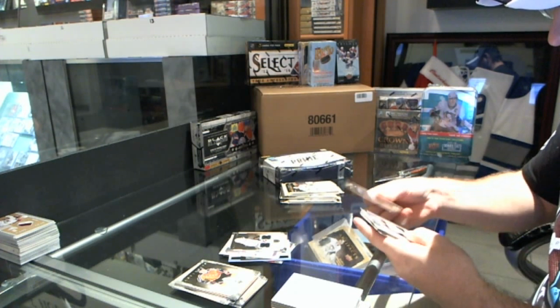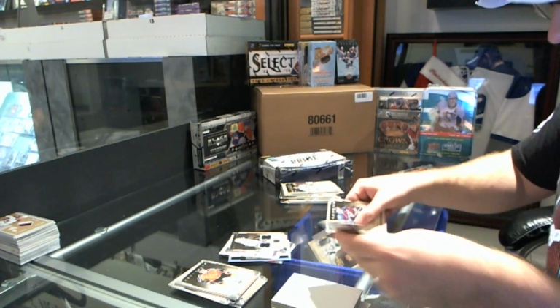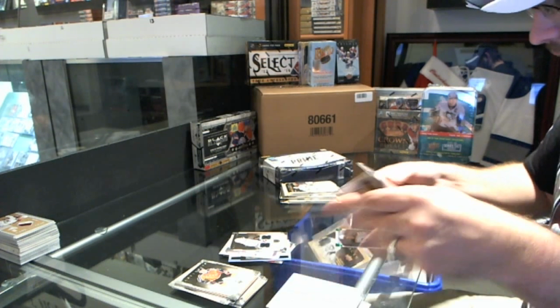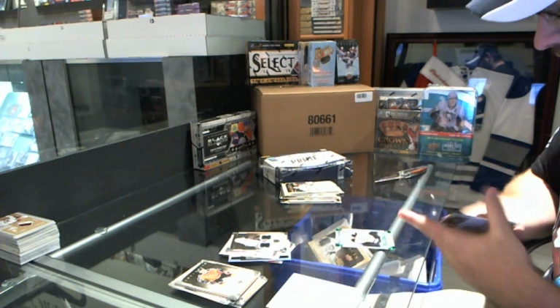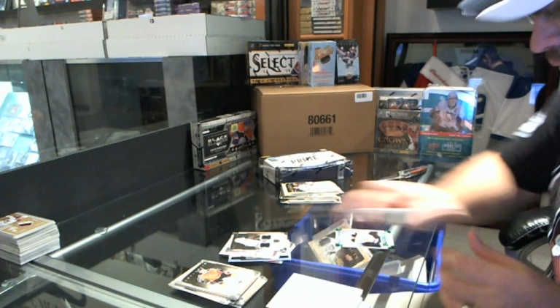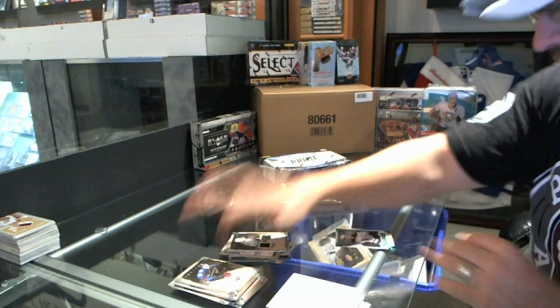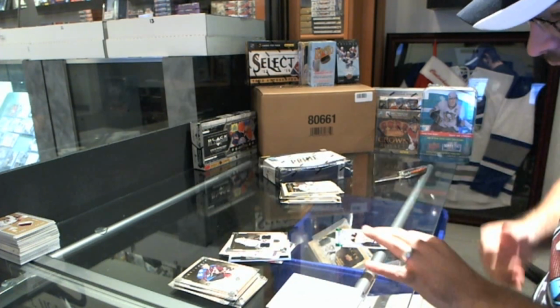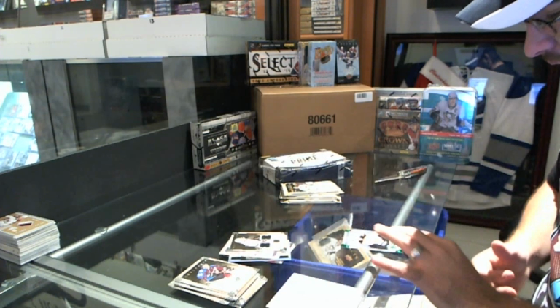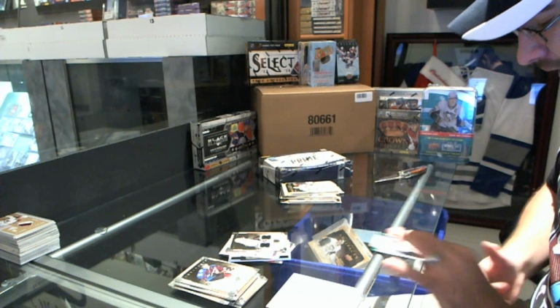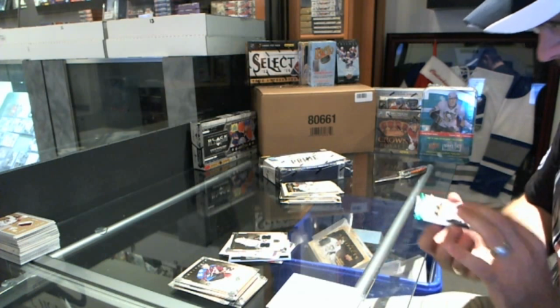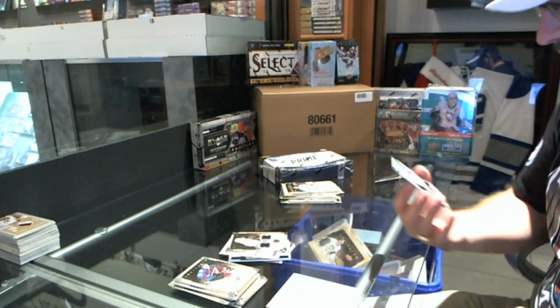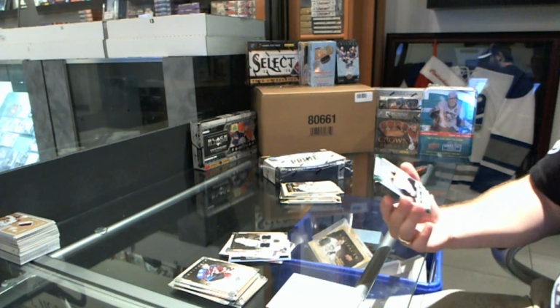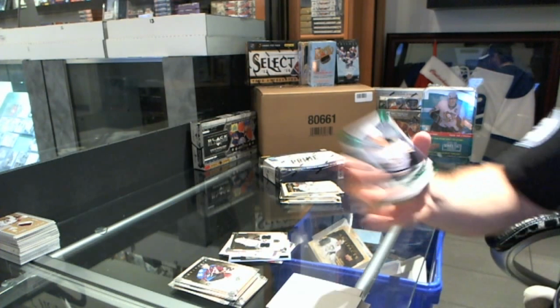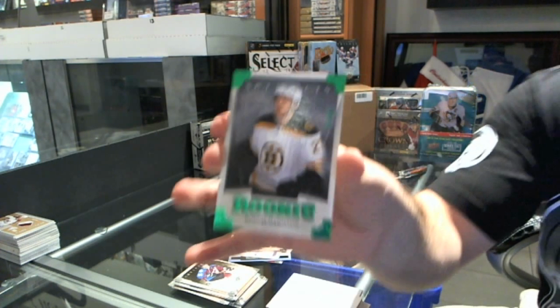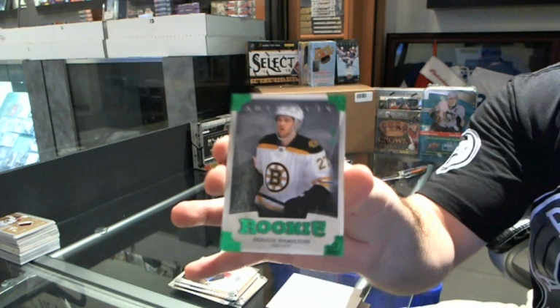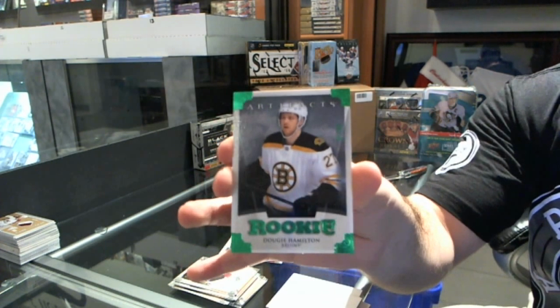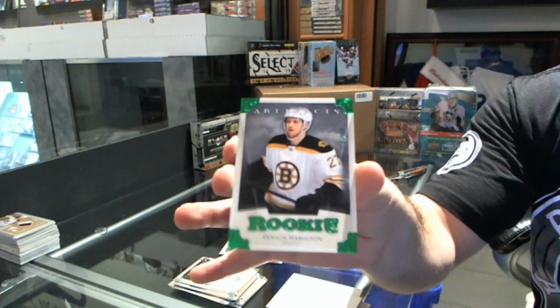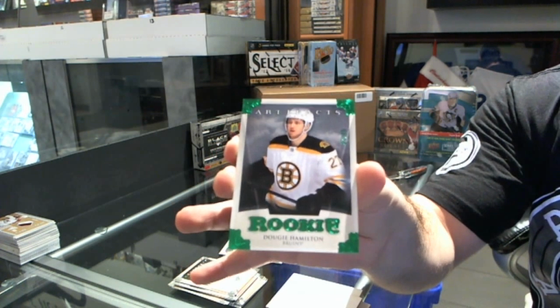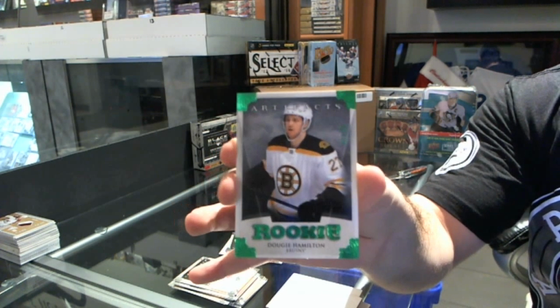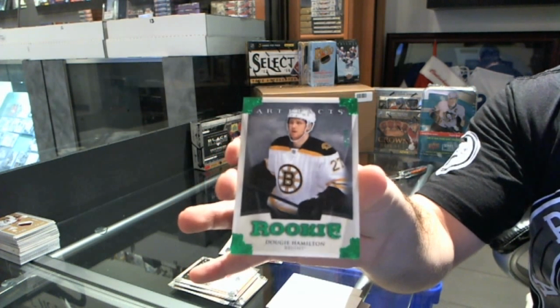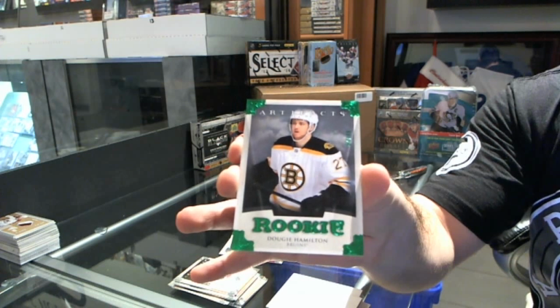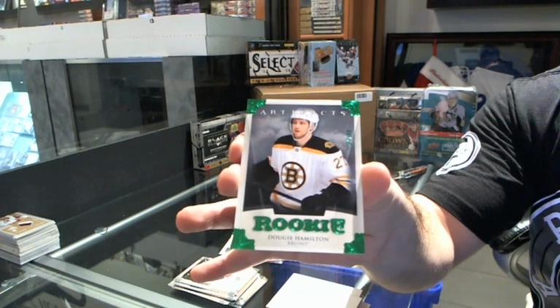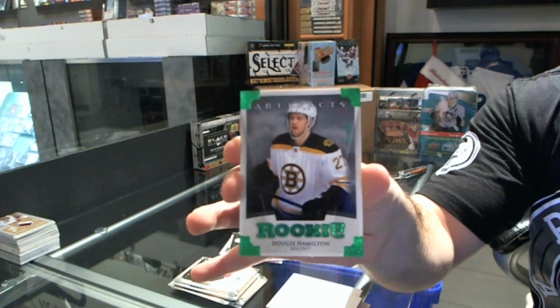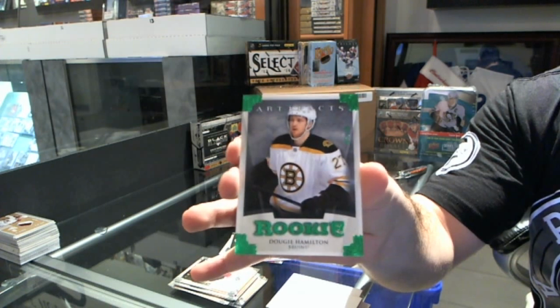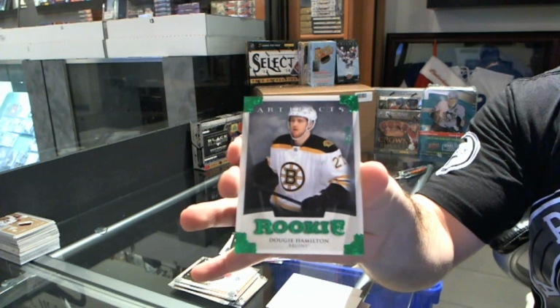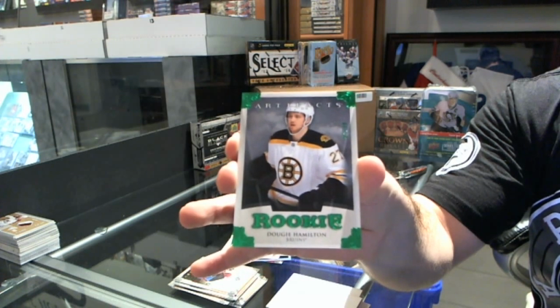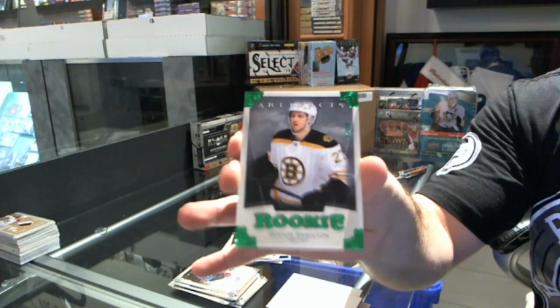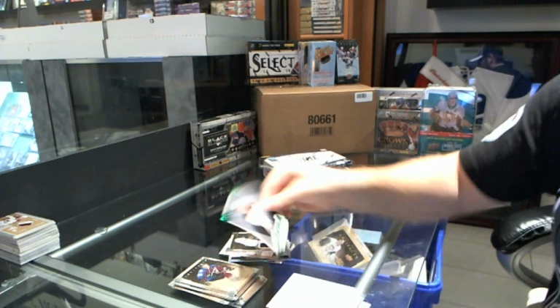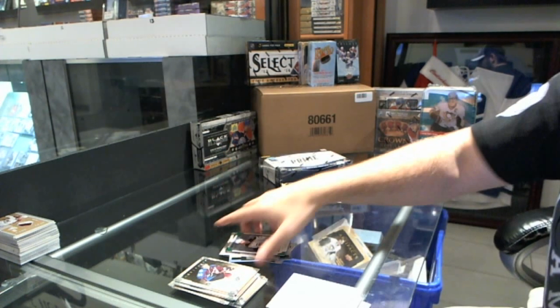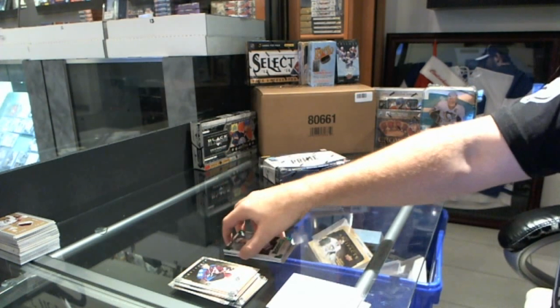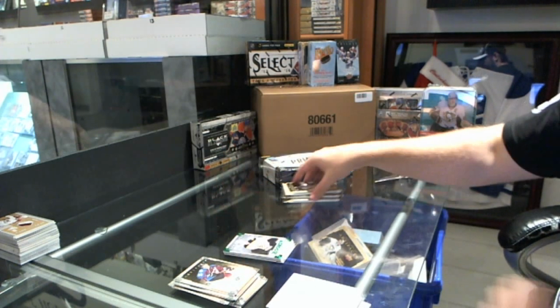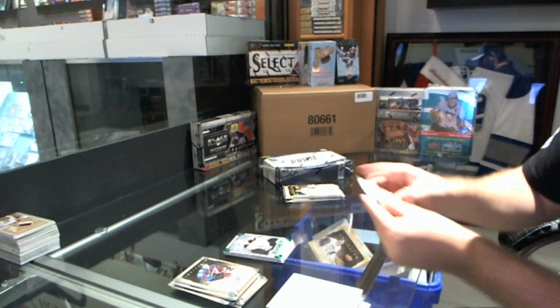For the Boston Bruins, number 2 of 99, emerald rookie — Dougie Hamilton. Emerald for the Boston Bruins.